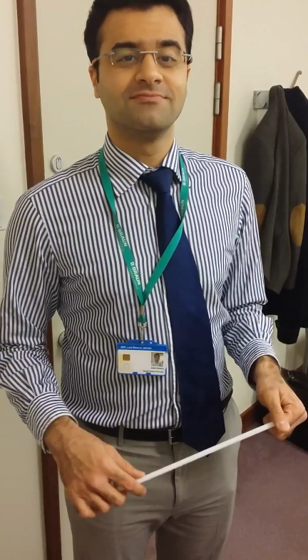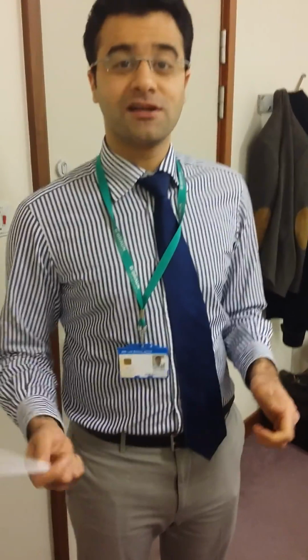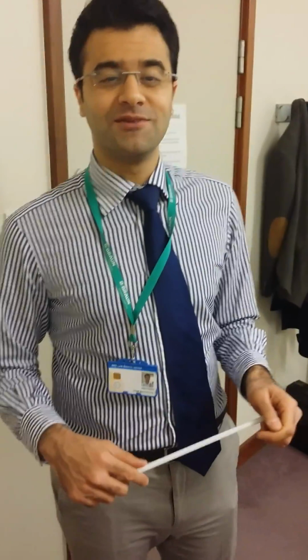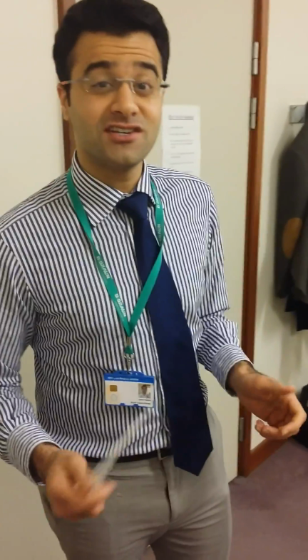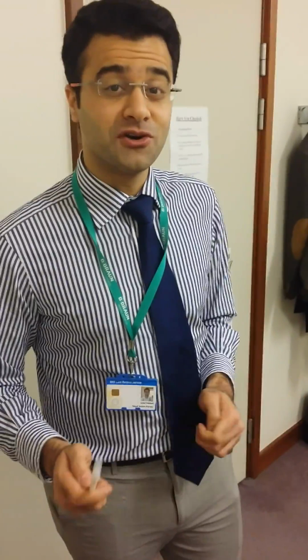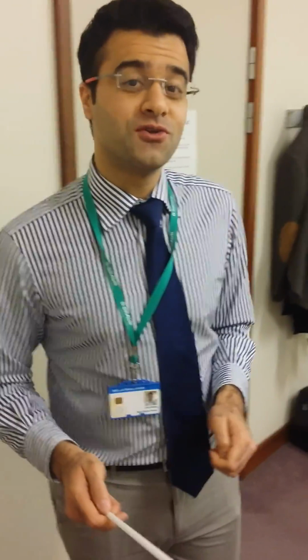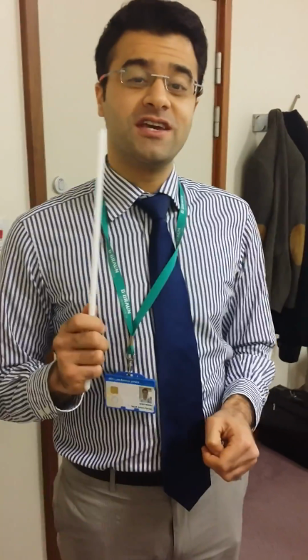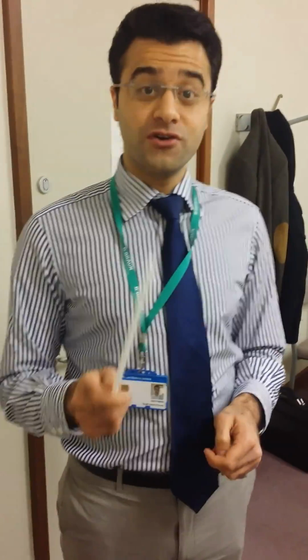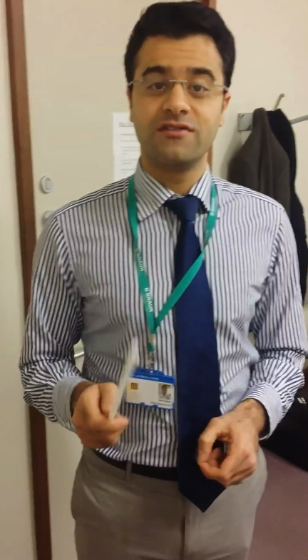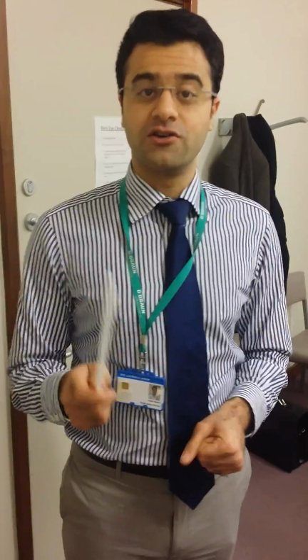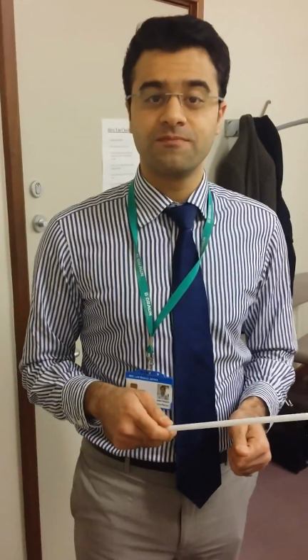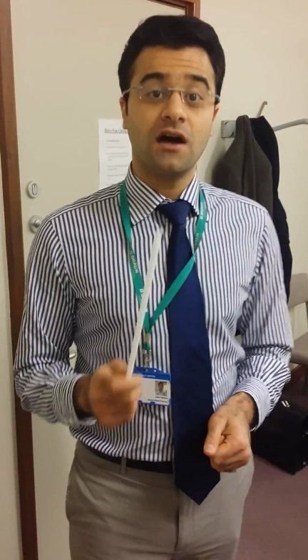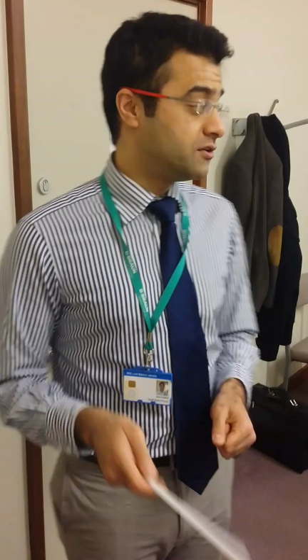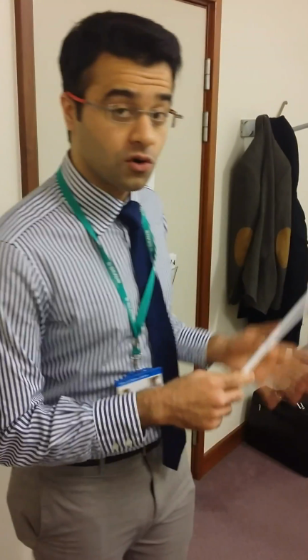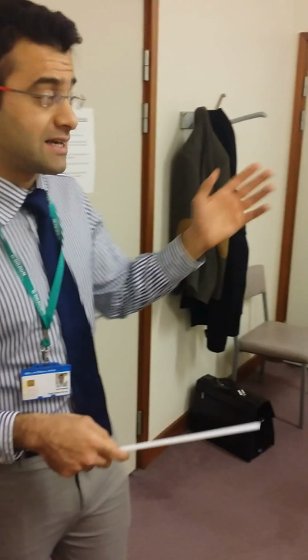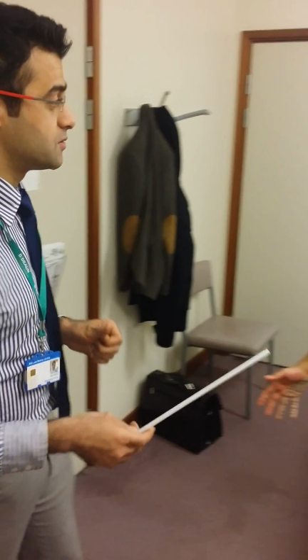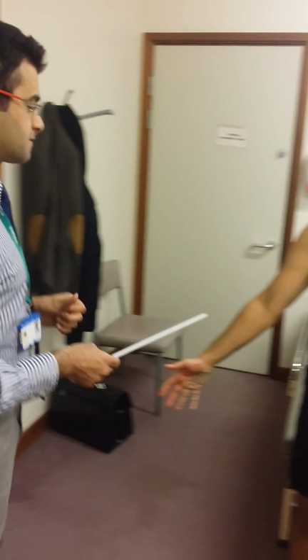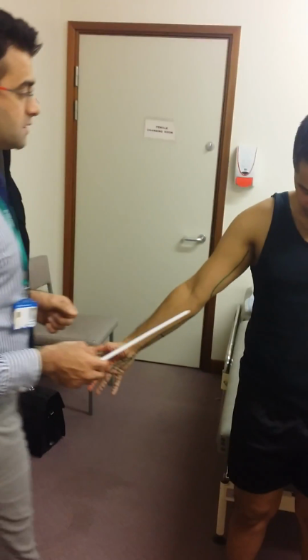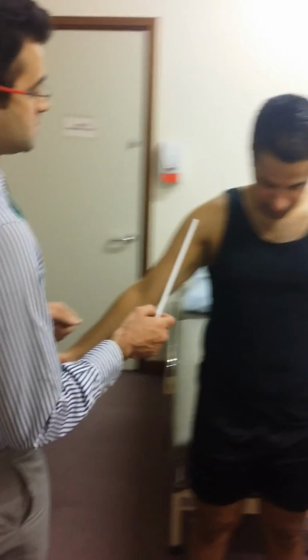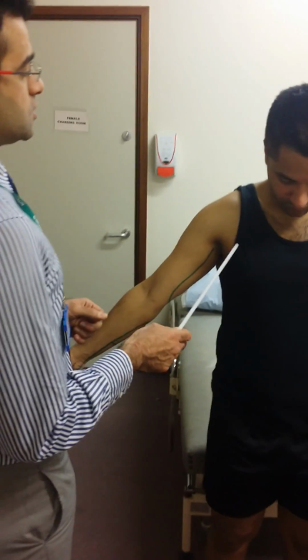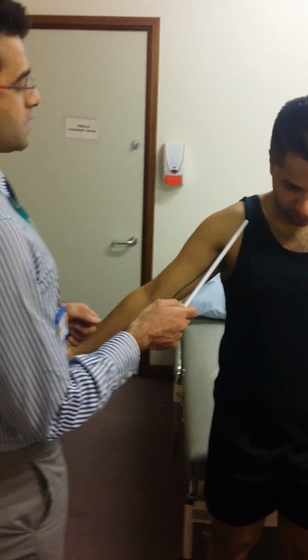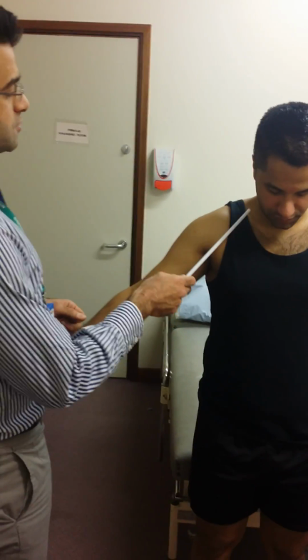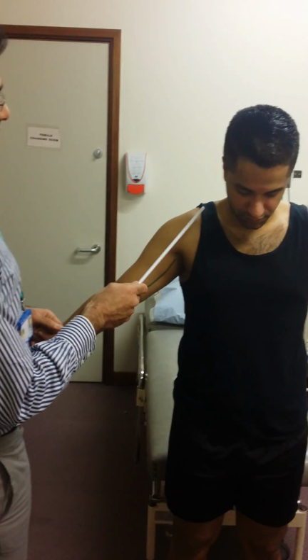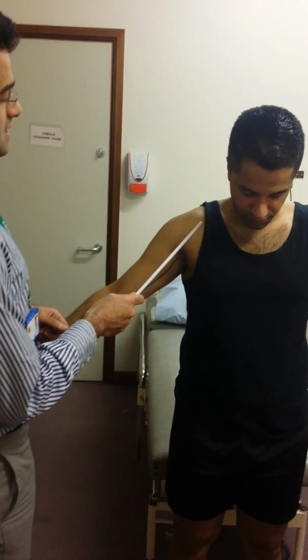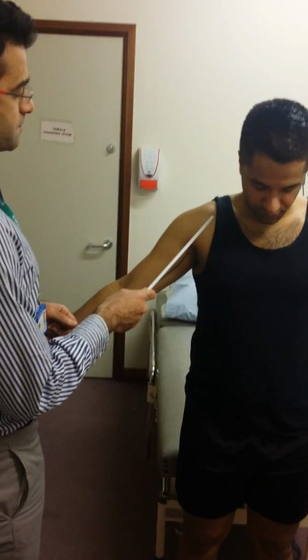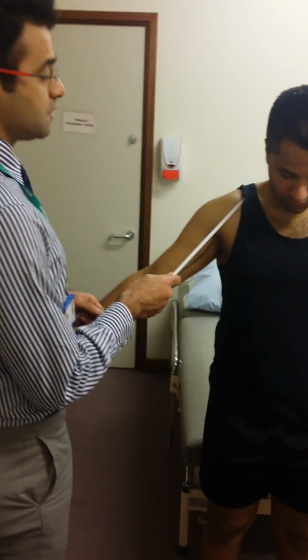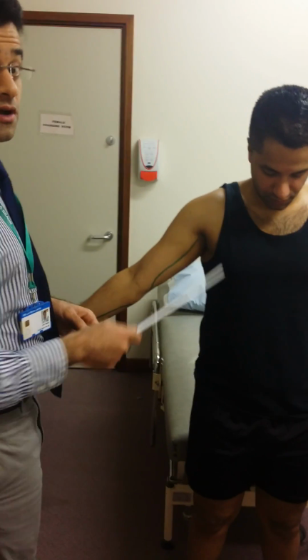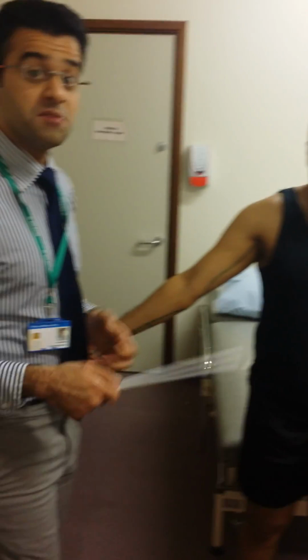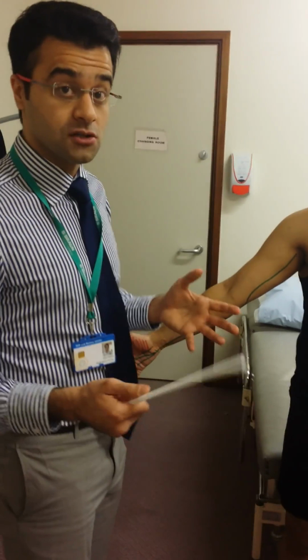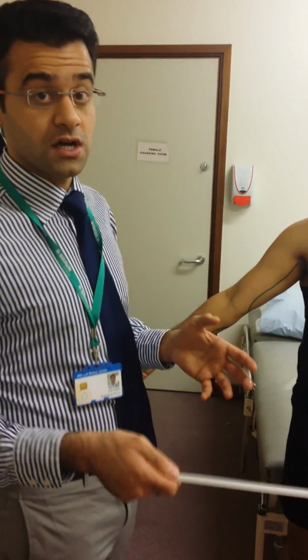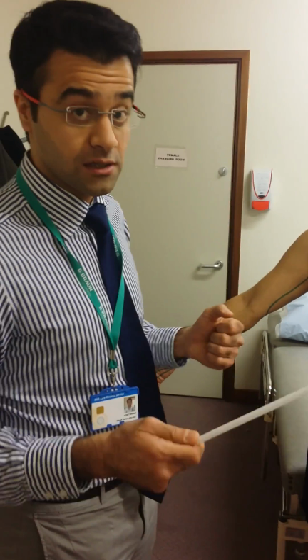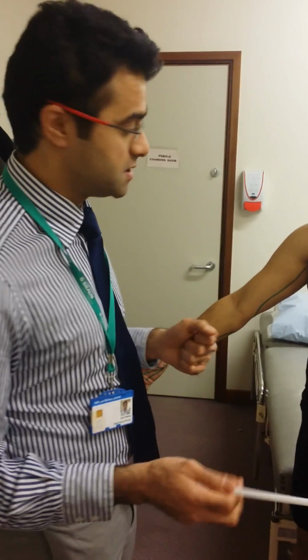Welcome again. This time we're going to go through the third nerve, the ulnar nerve. After the brachial plexus comes out, the ulnar nerve comes from the medial cord of the brachial plexus.